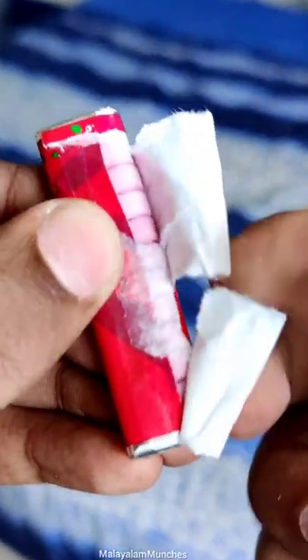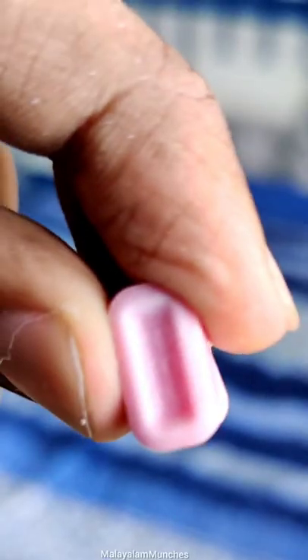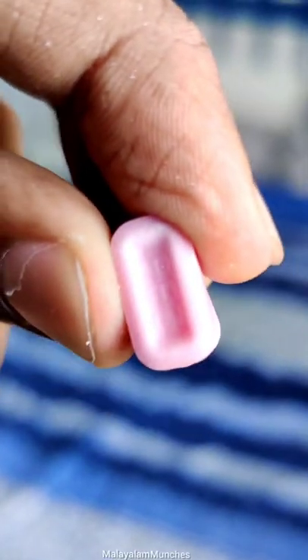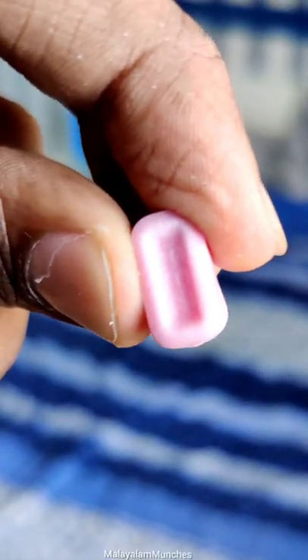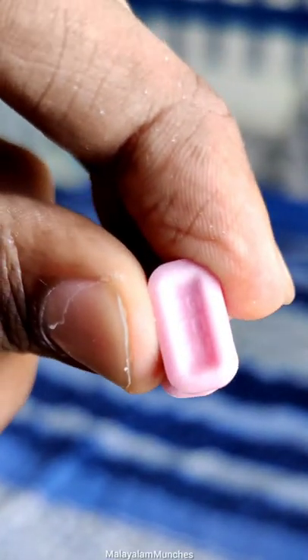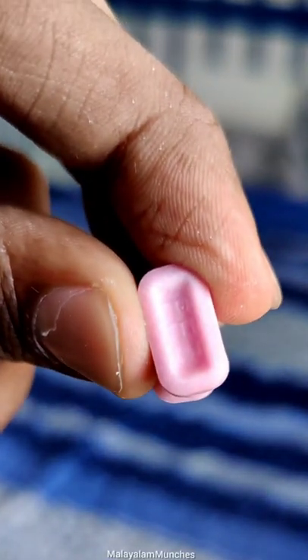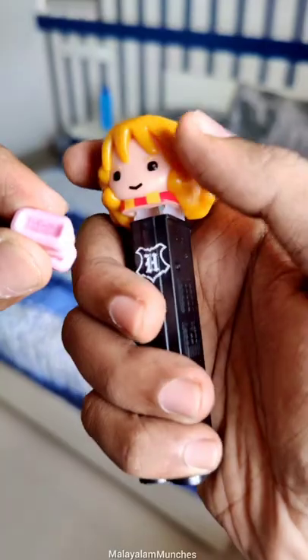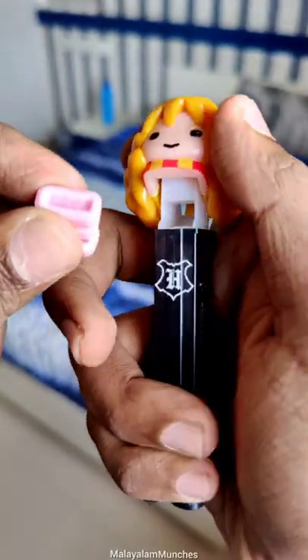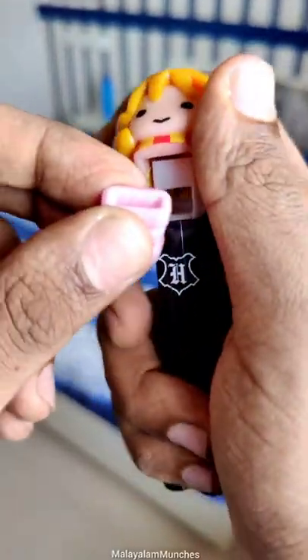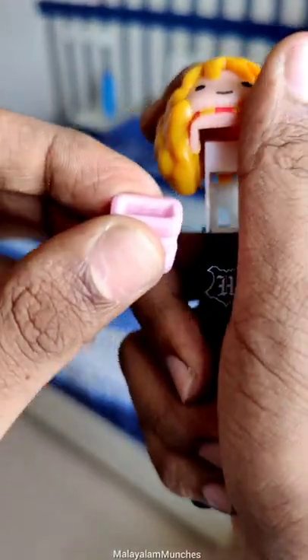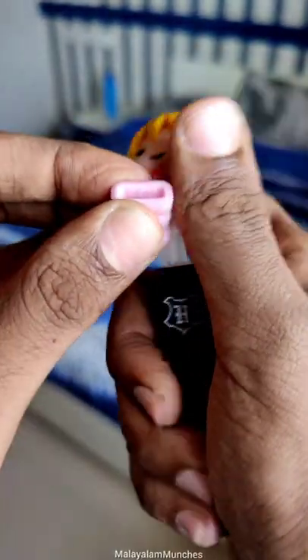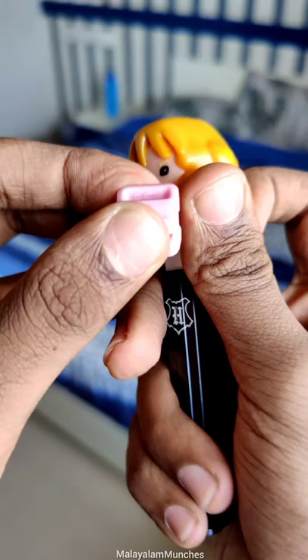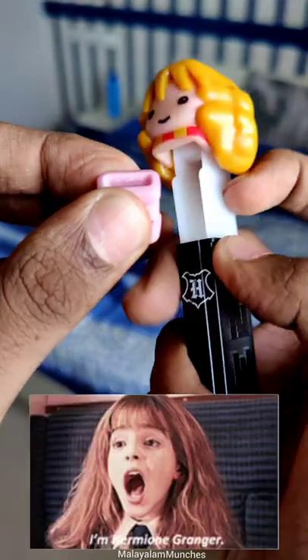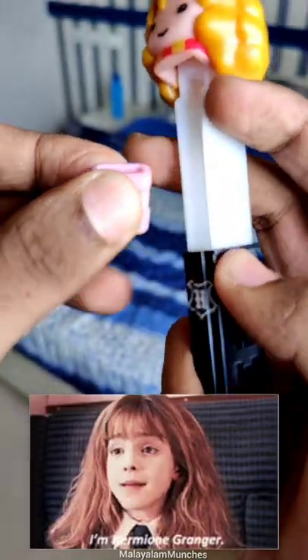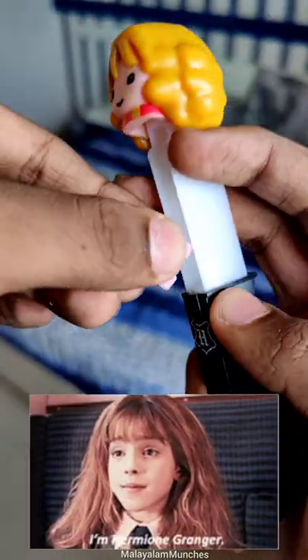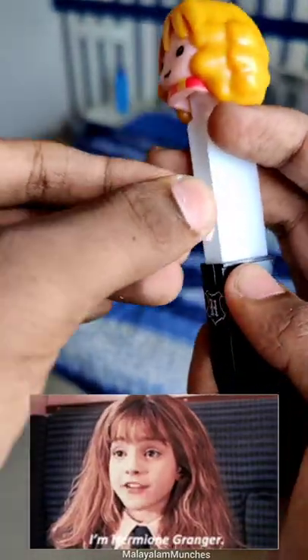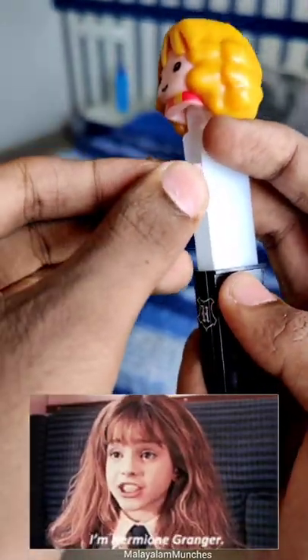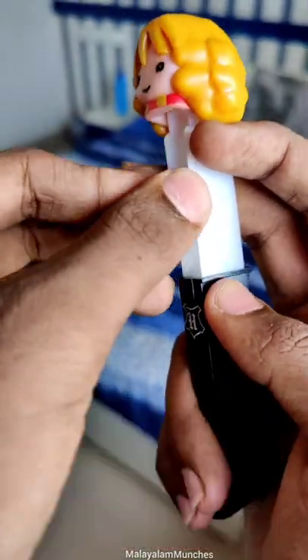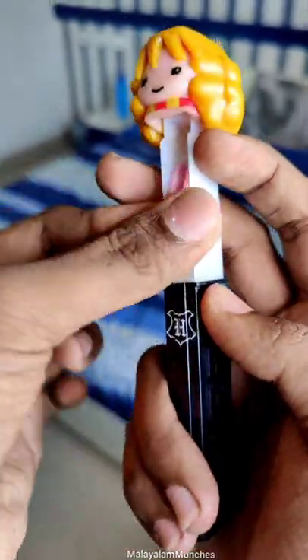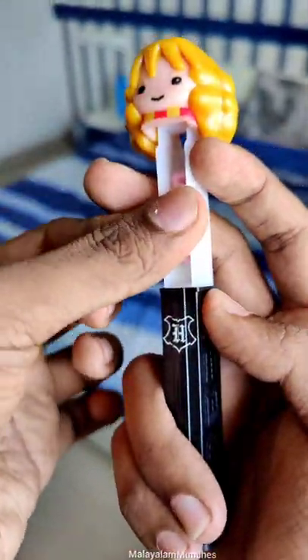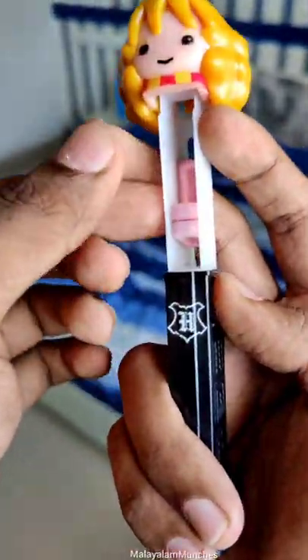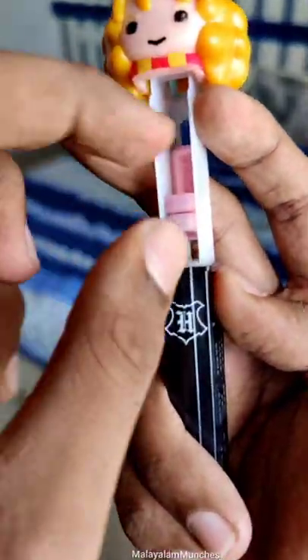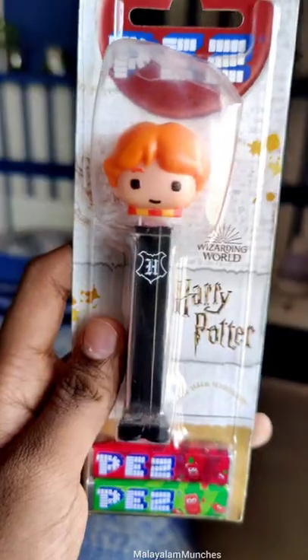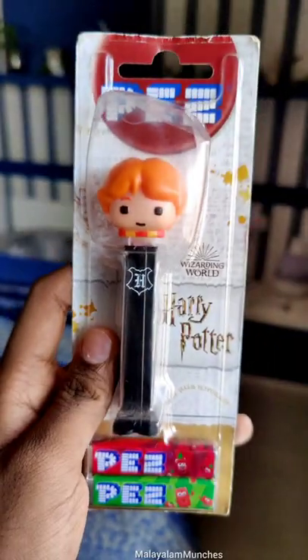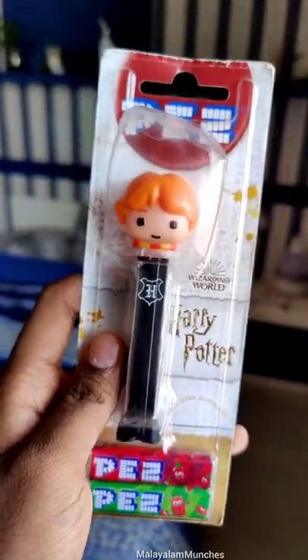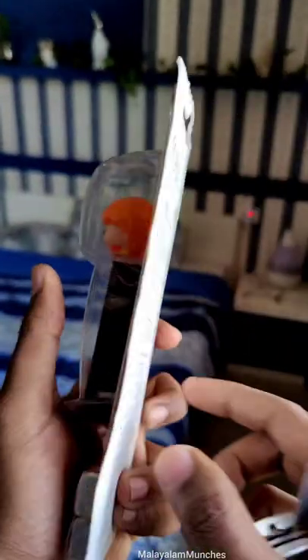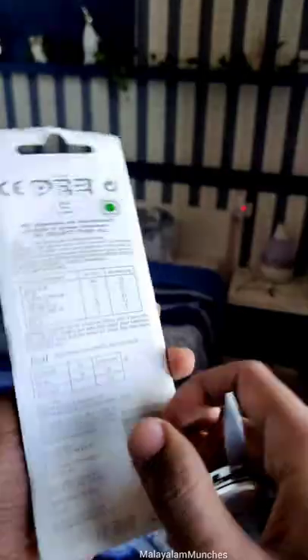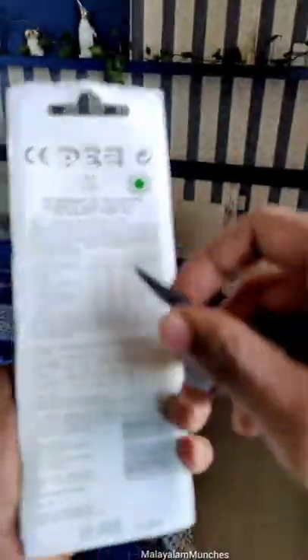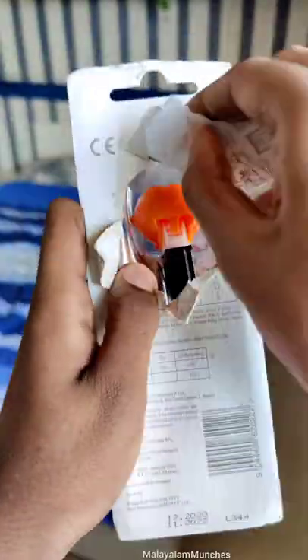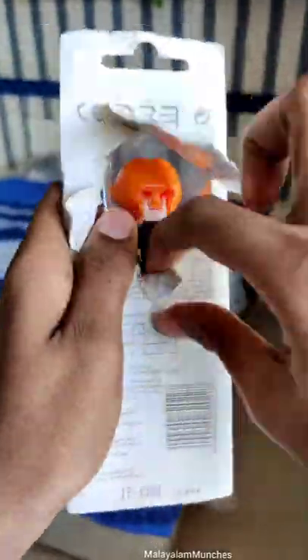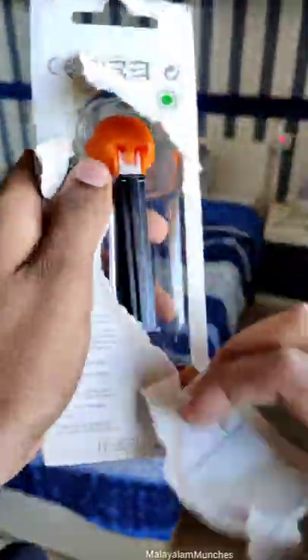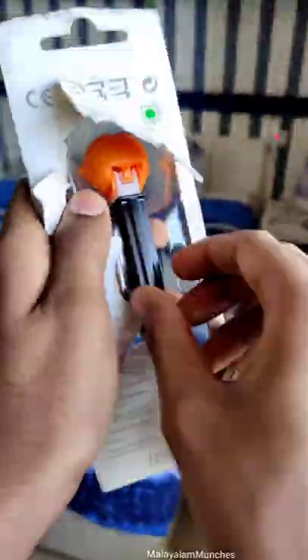Pez releases their candies in sets, so this one is basically the Harry Potter edition. Unfortunately, as you can guess, Harry Potter was sold out and we could only get Hermione and Ron. The refilling part flopped the first time, but the second time I watched a YouTube video and kind of got it.